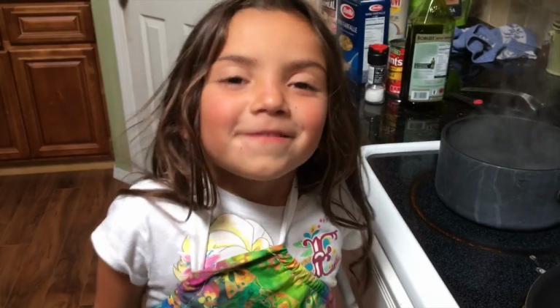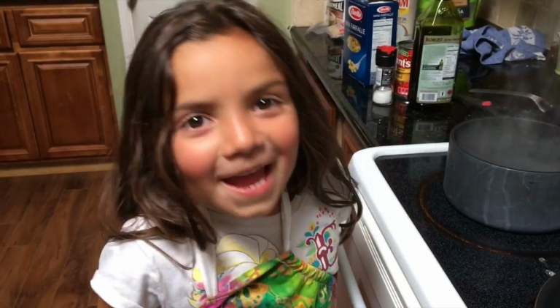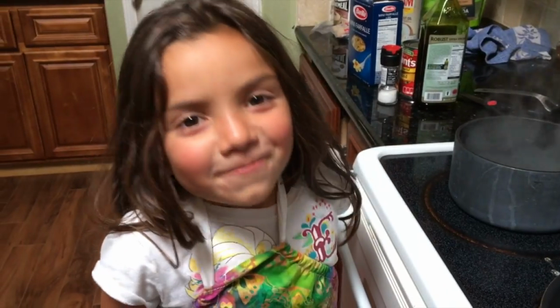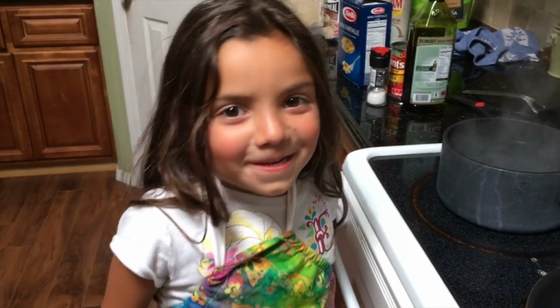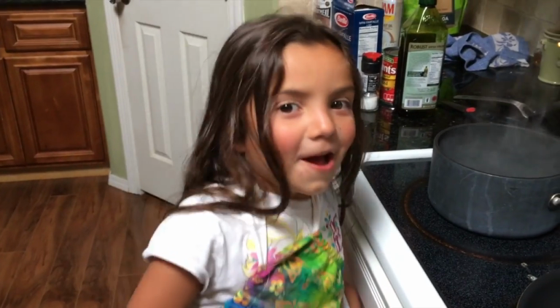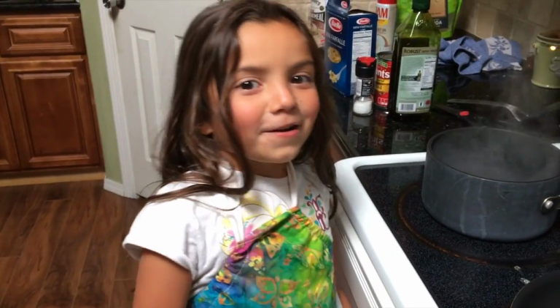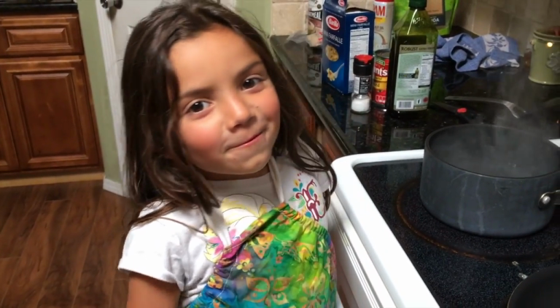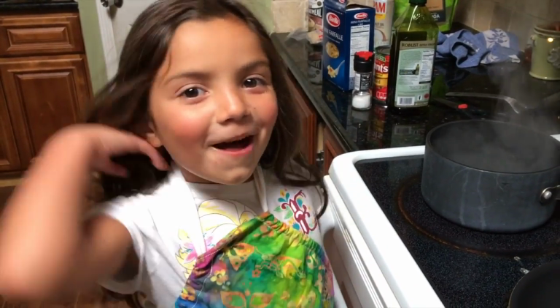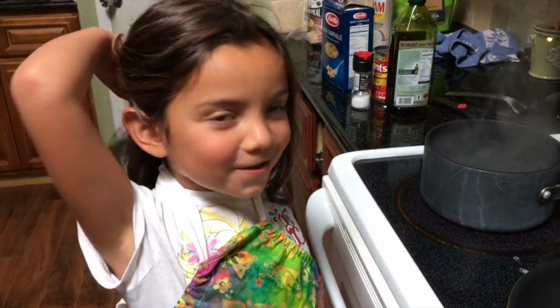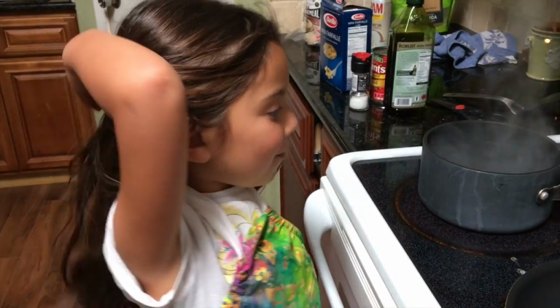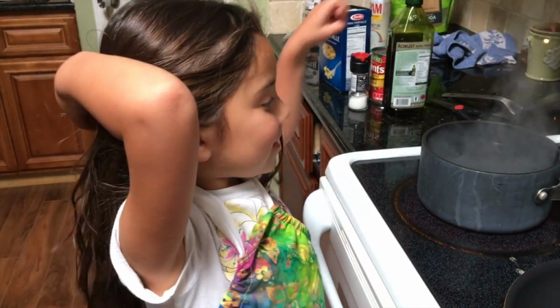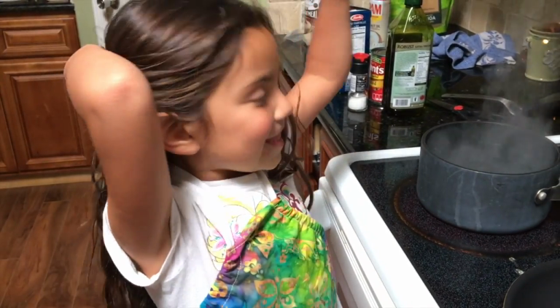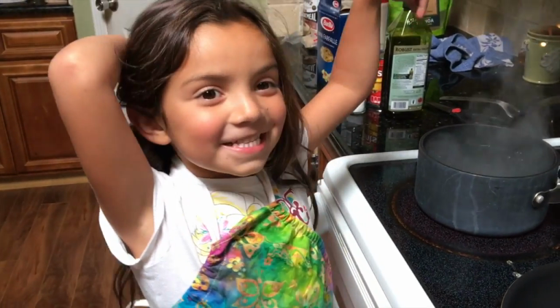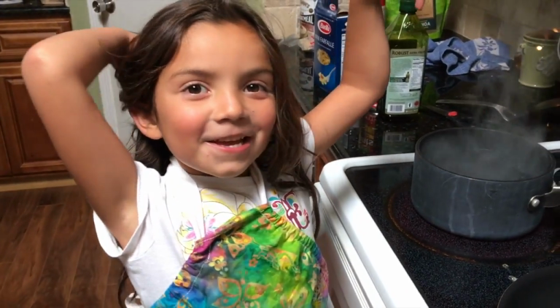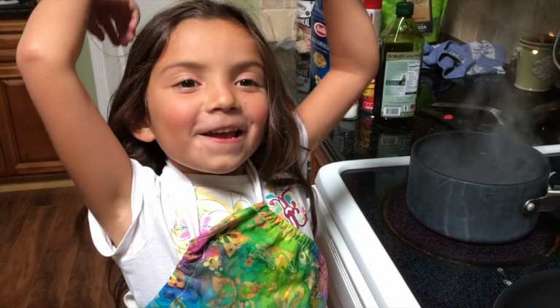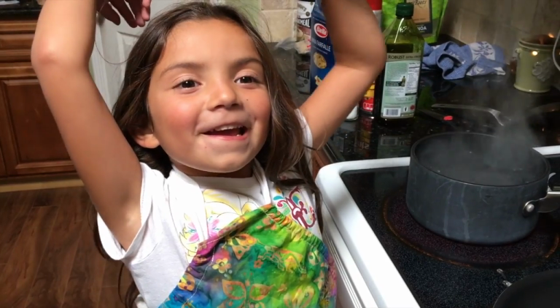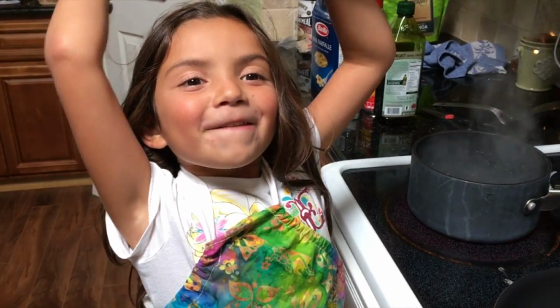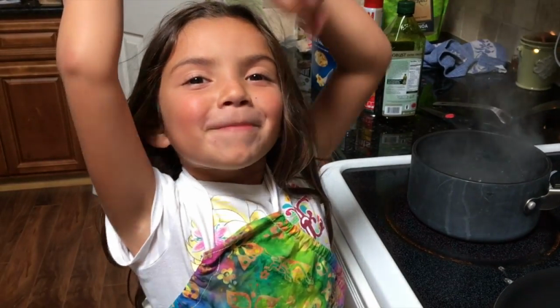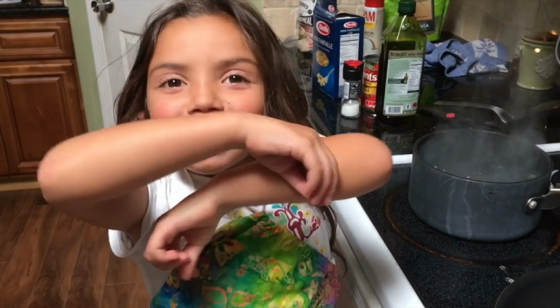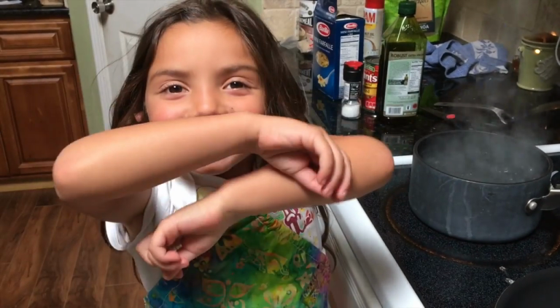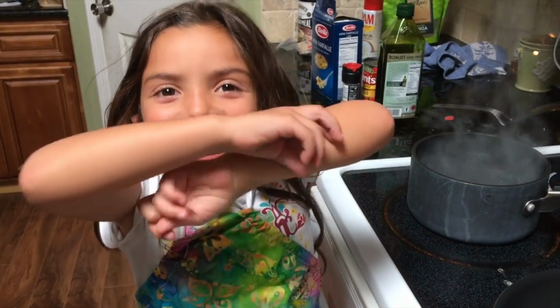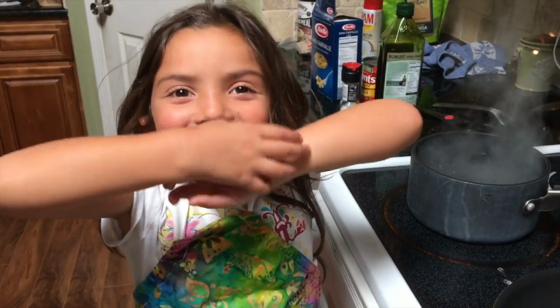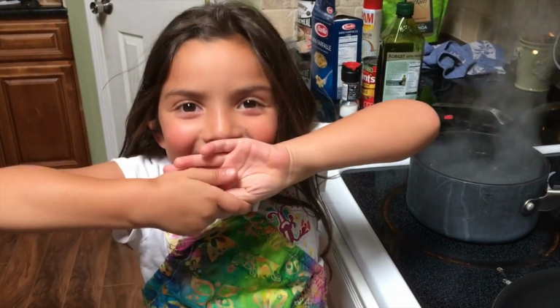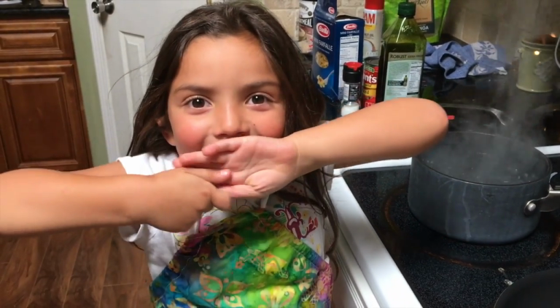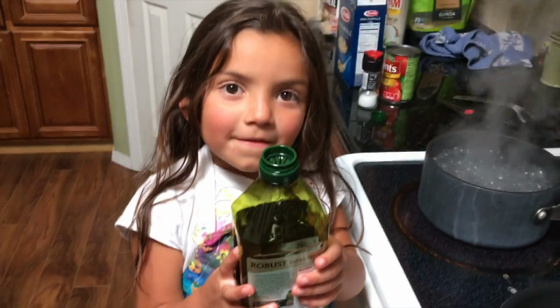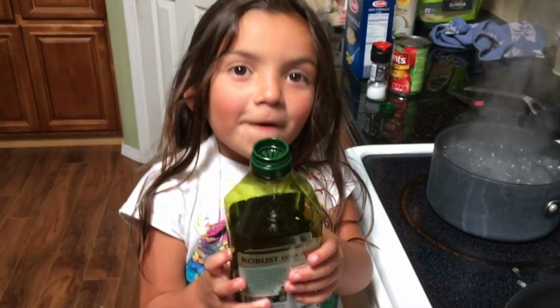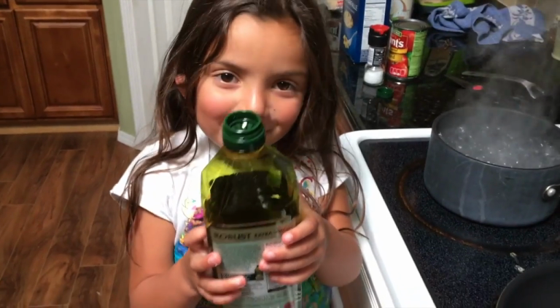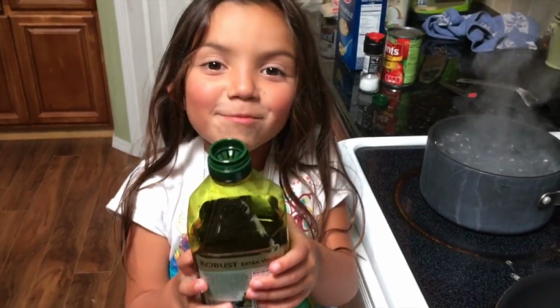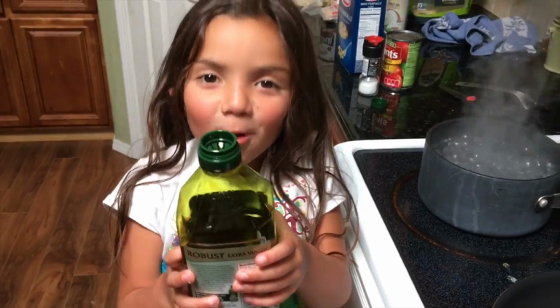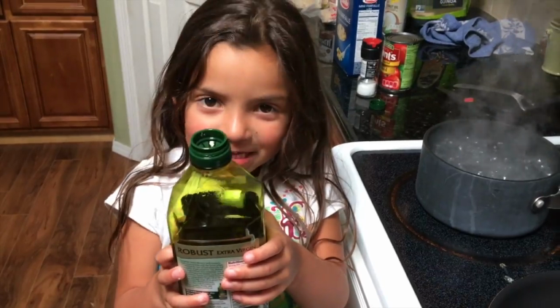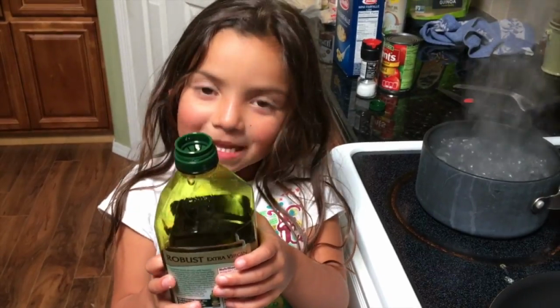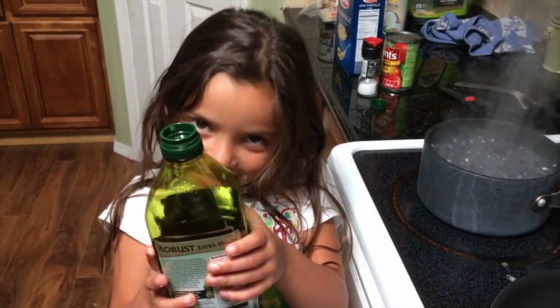Okay, when the water is boiling like this, we put the pastelli in. First, we're going to put some water in it so it doesn't stick.